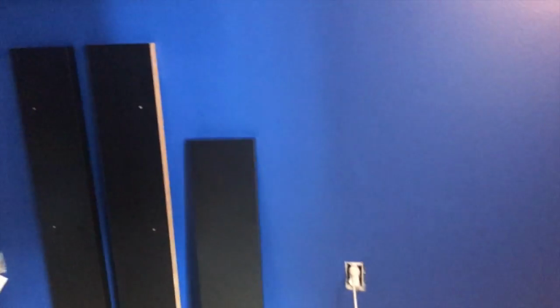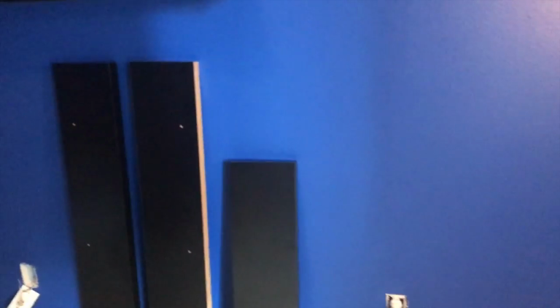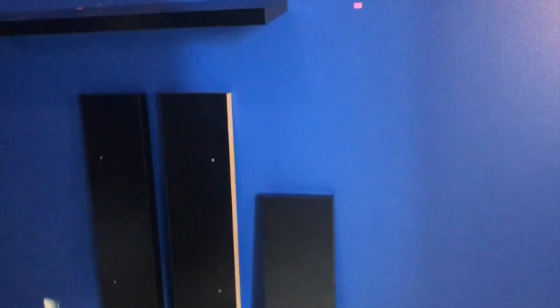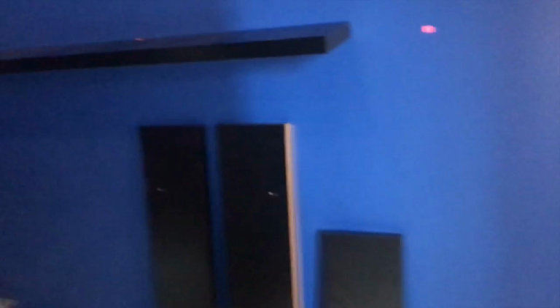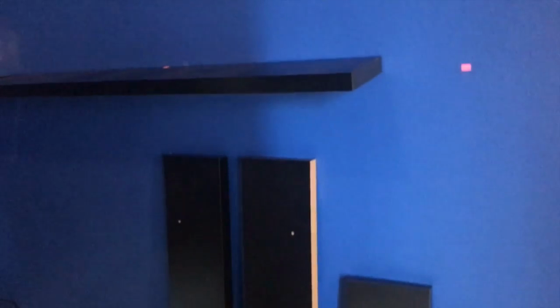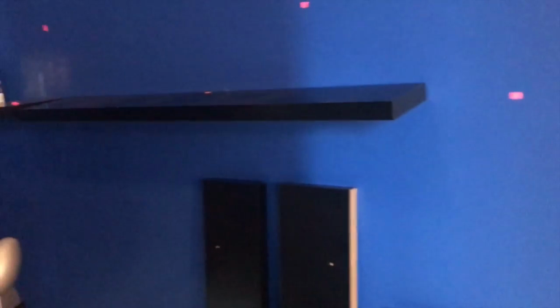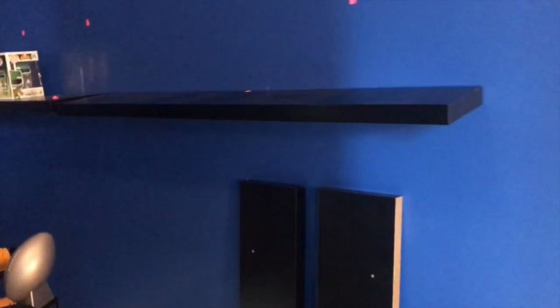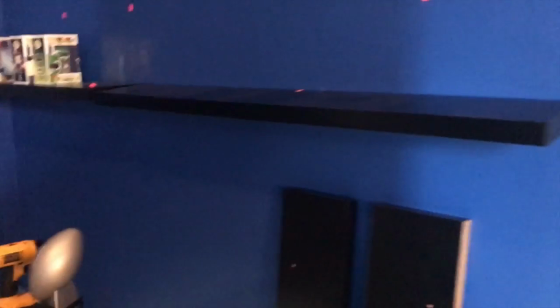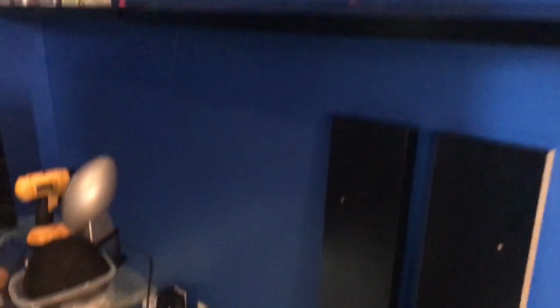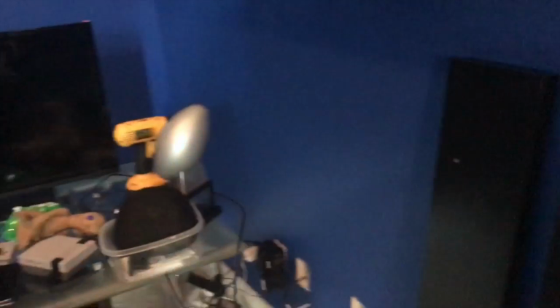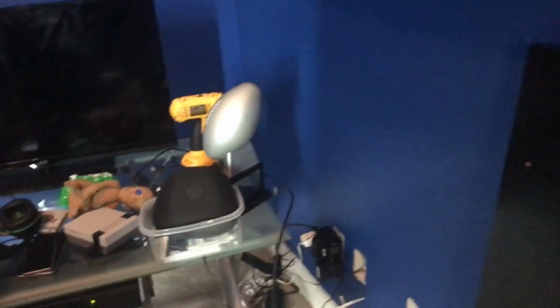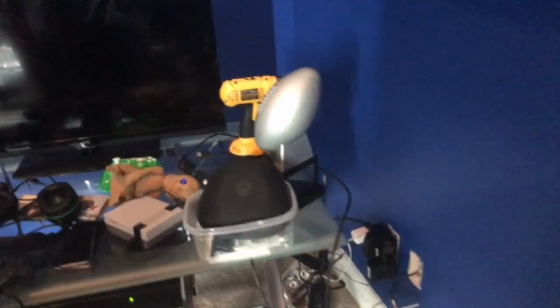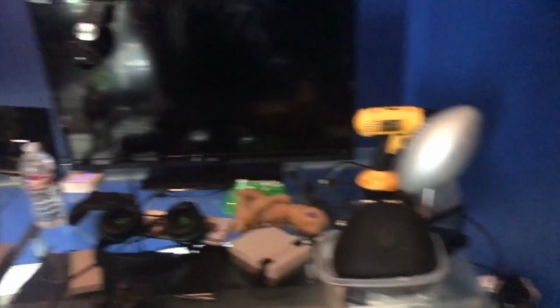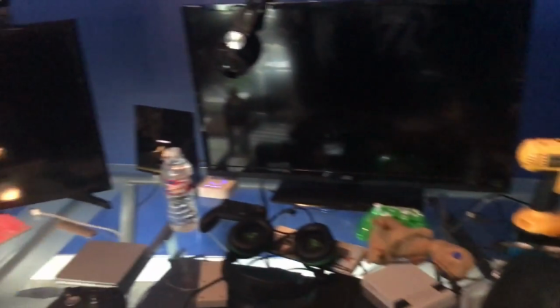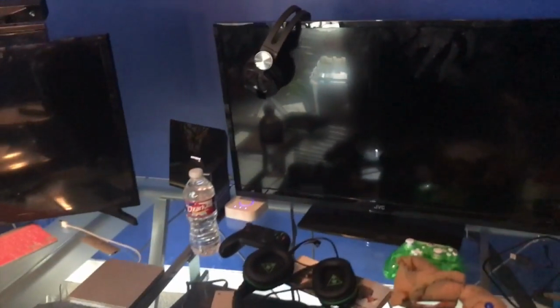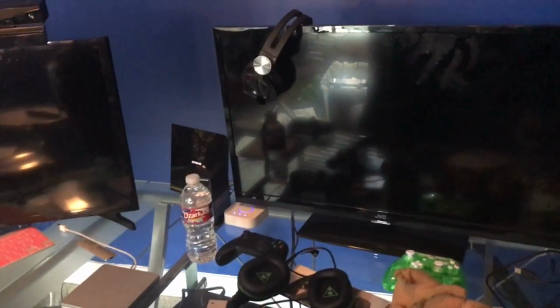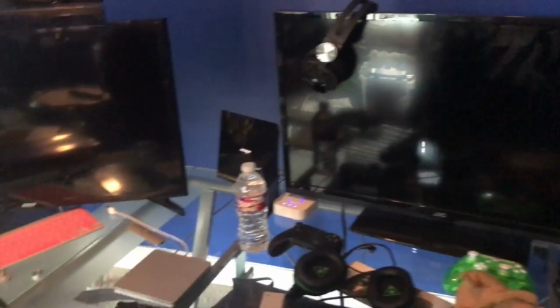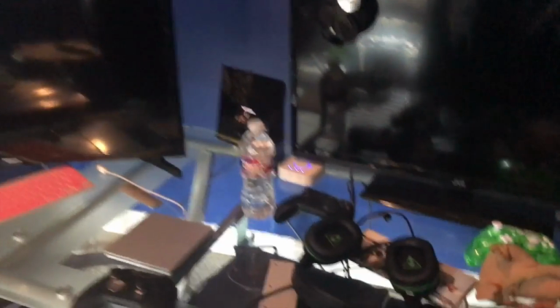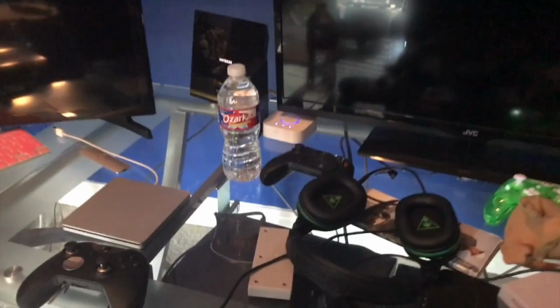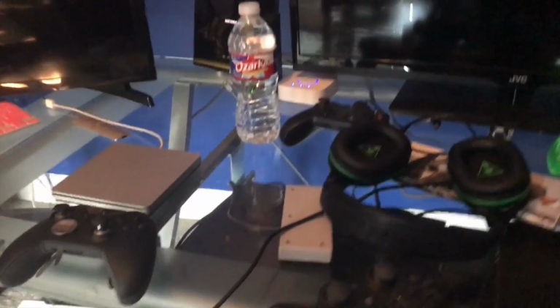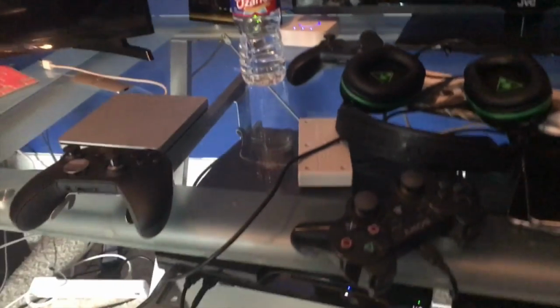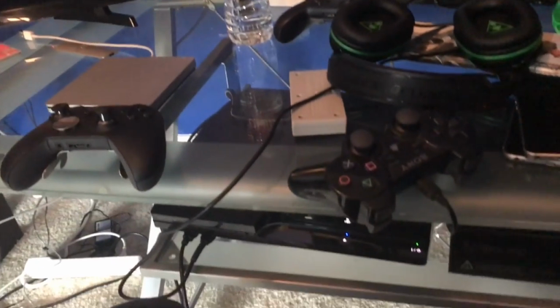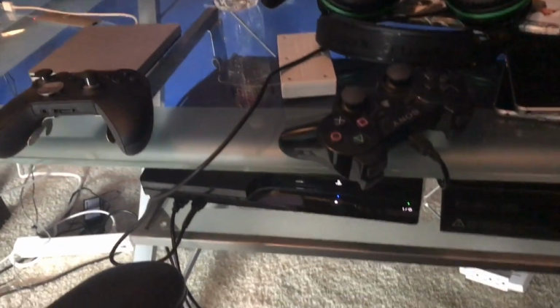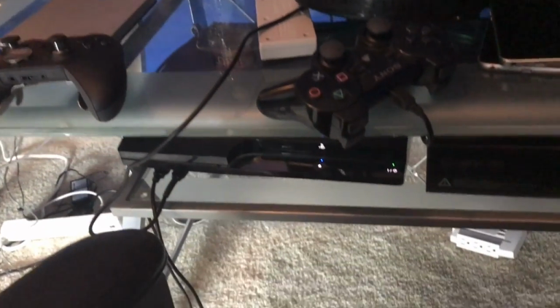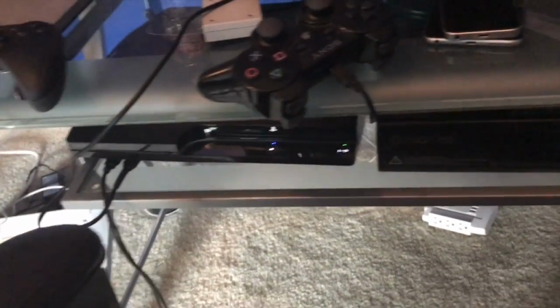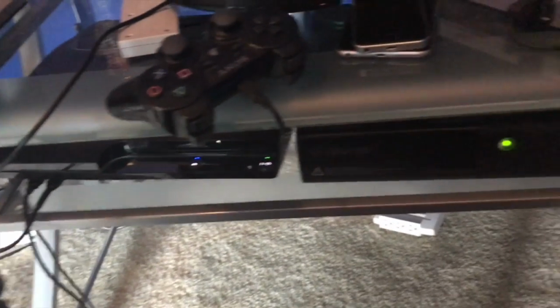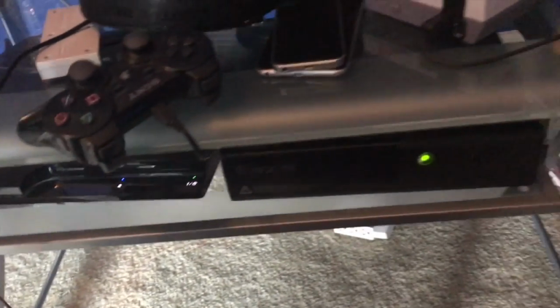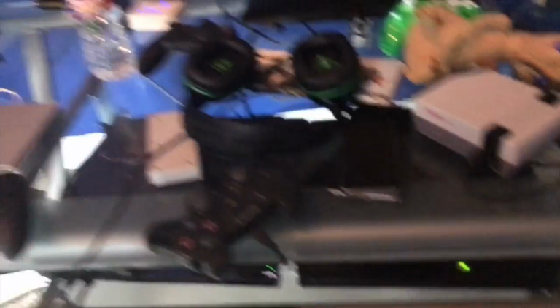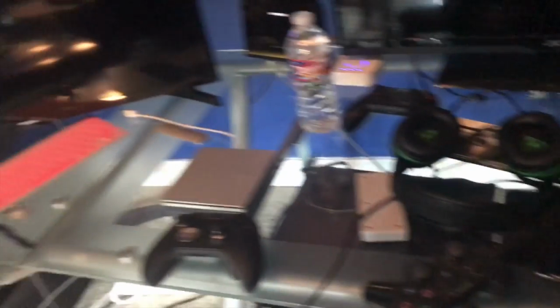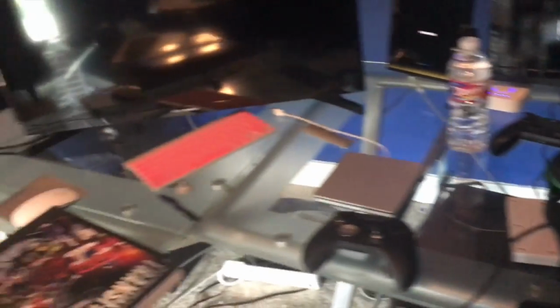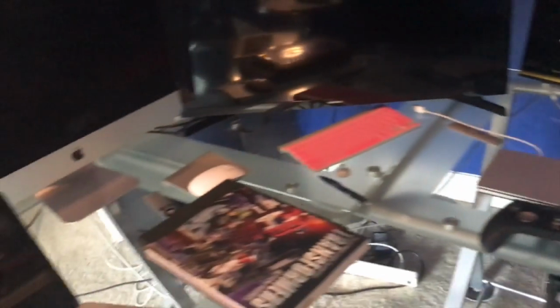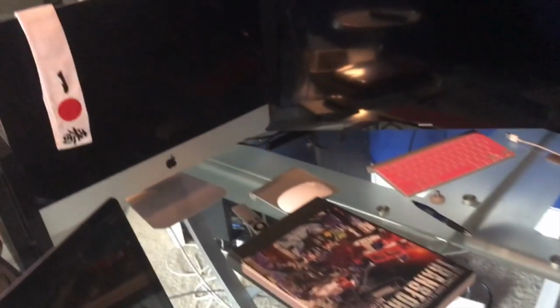These are my shelves that I'll be hanging up. They're free floating. I like these because of the cleaner look. So on the right it's a JVC. On the left it's a smart TV. We've got the 360 and PS3.